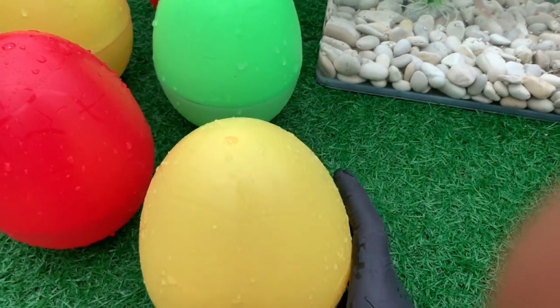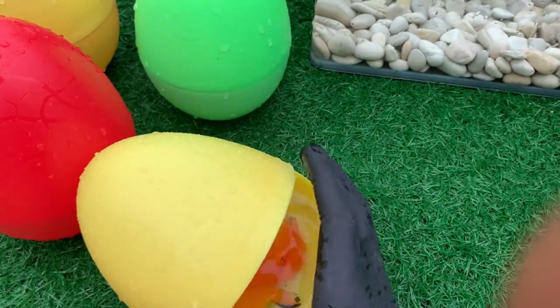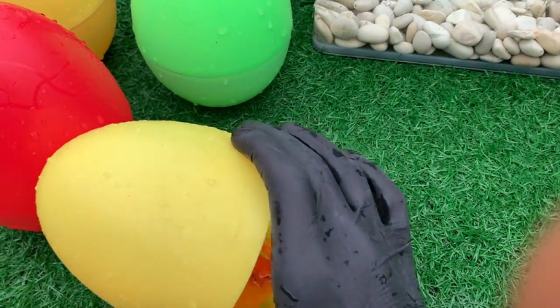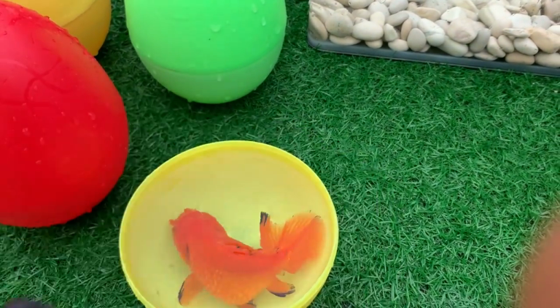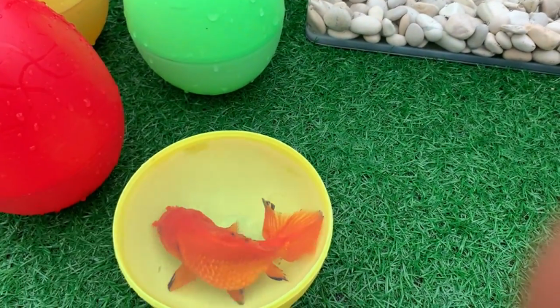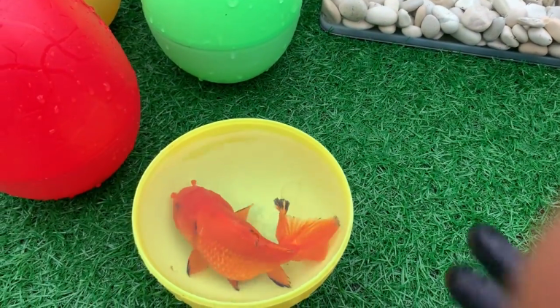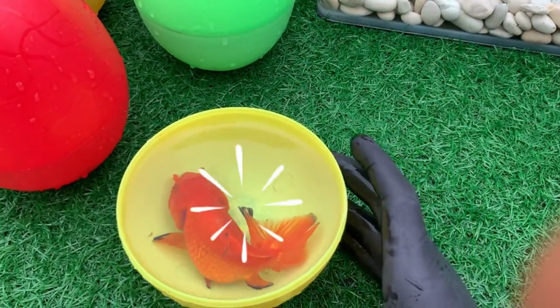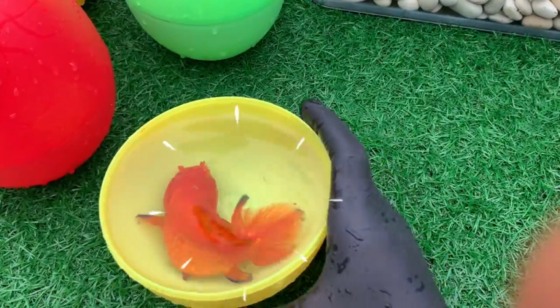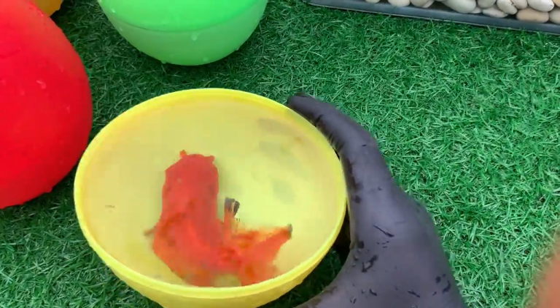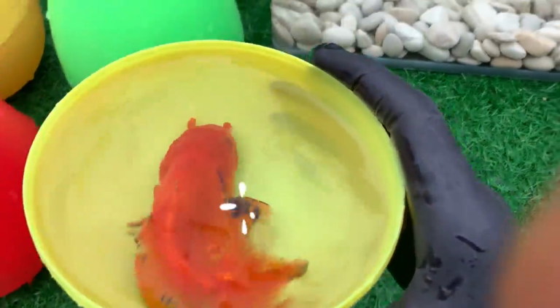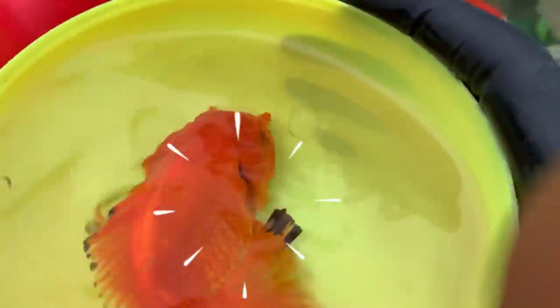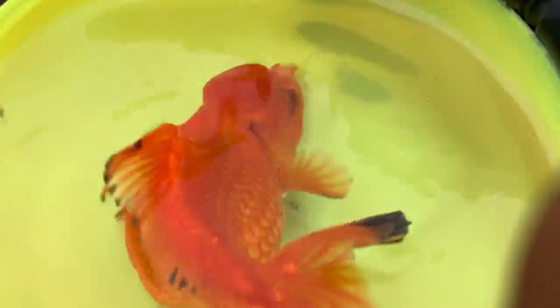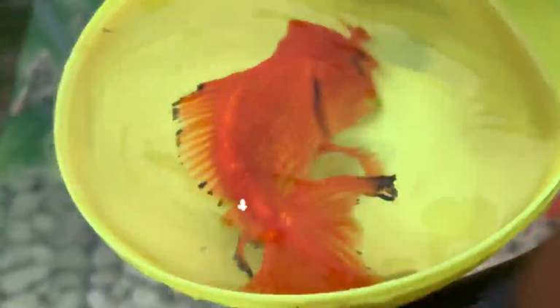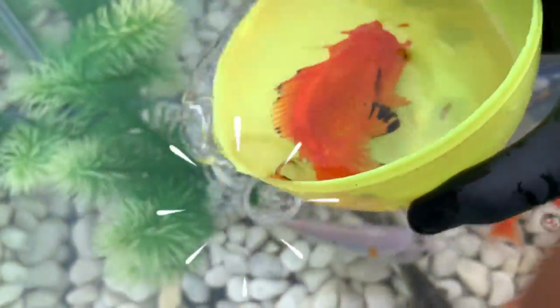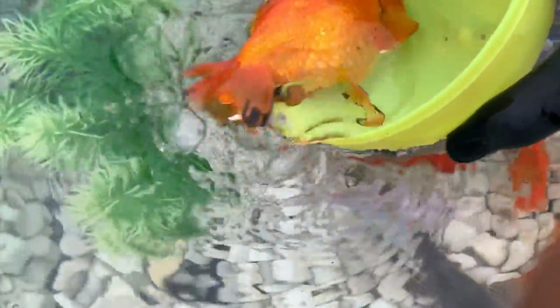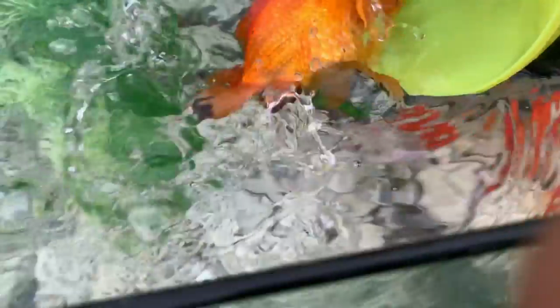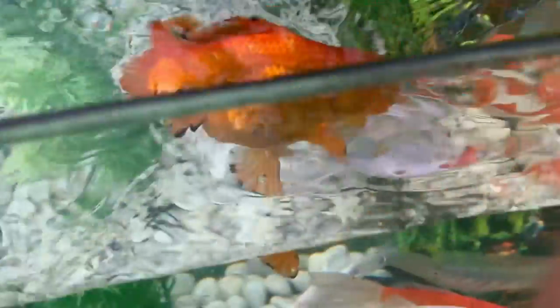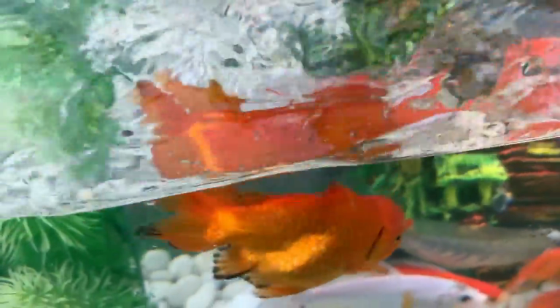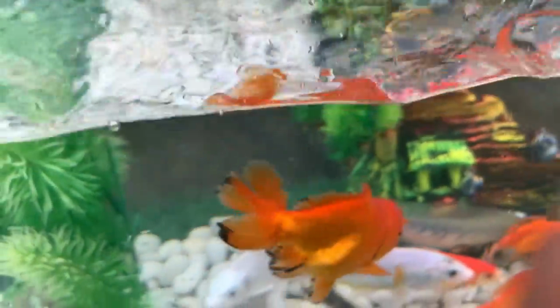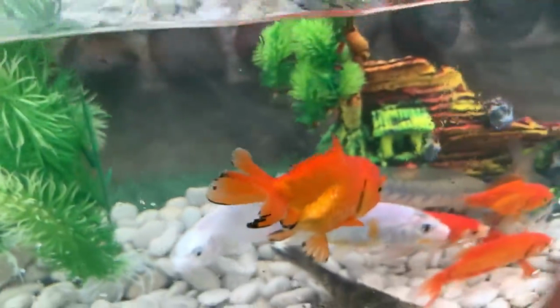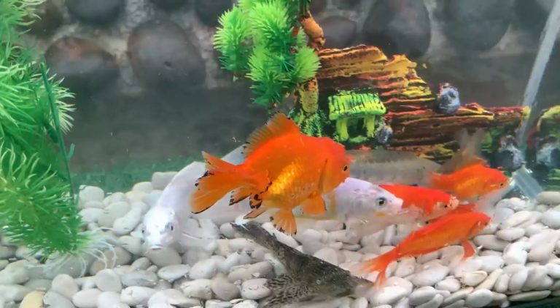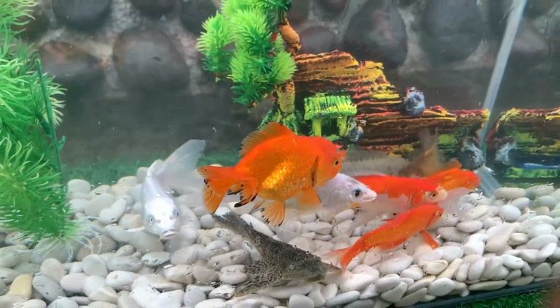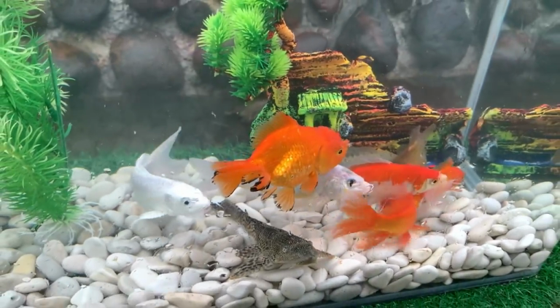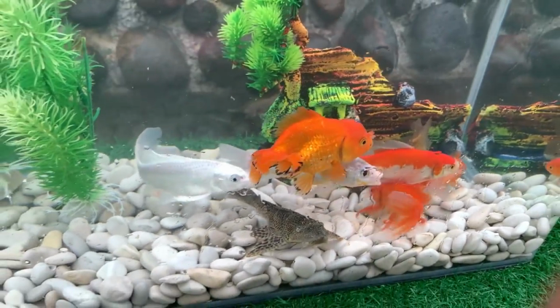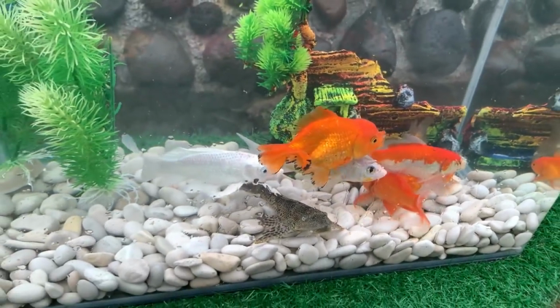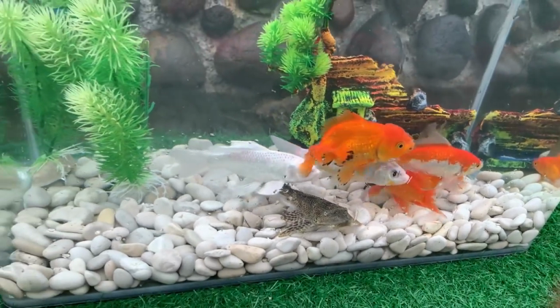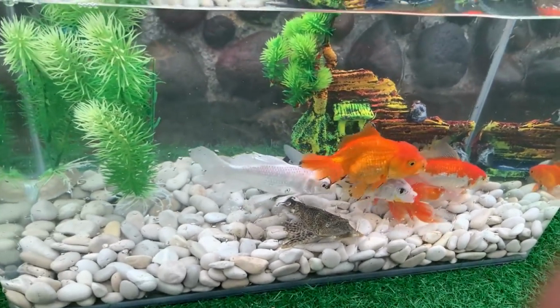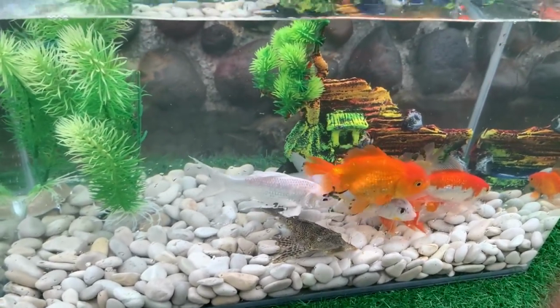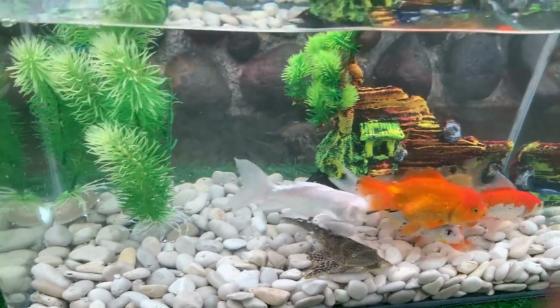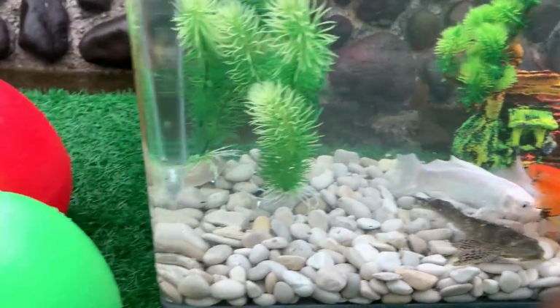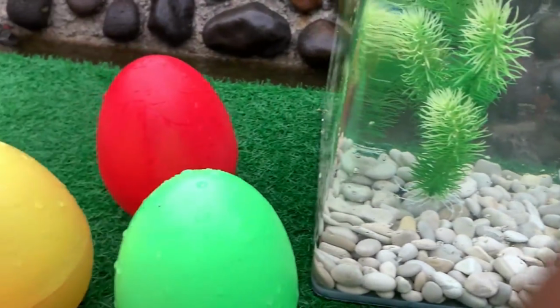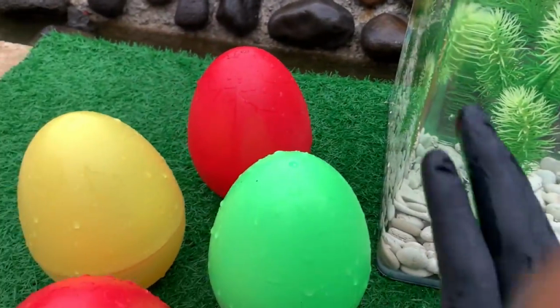Look at this, it is a goldfish. Some of these usually gray or silver species have a tendency to produce red, orange or yellow color mutations.